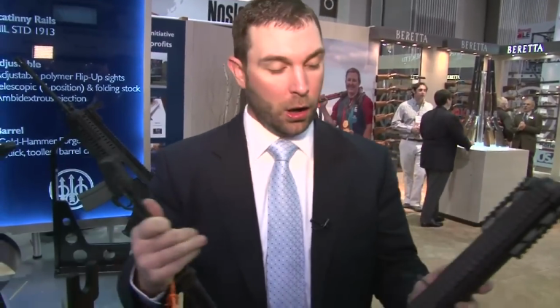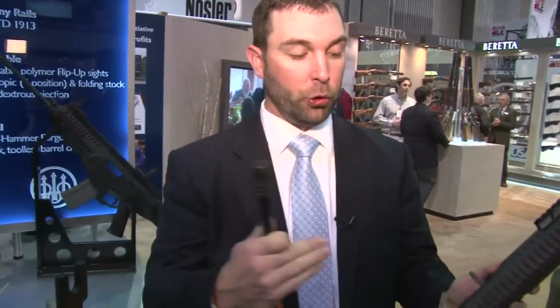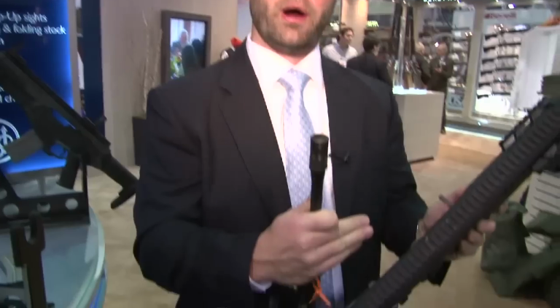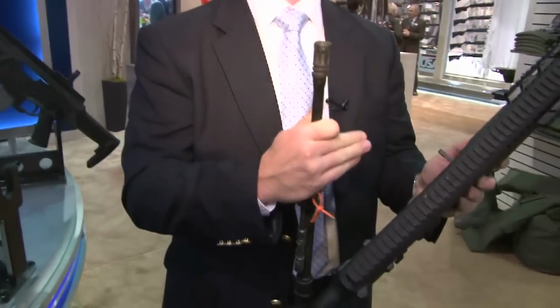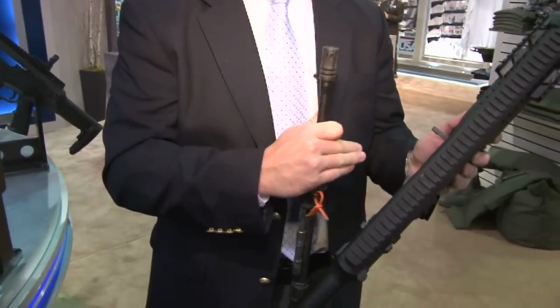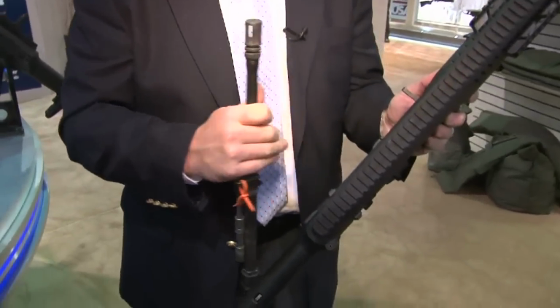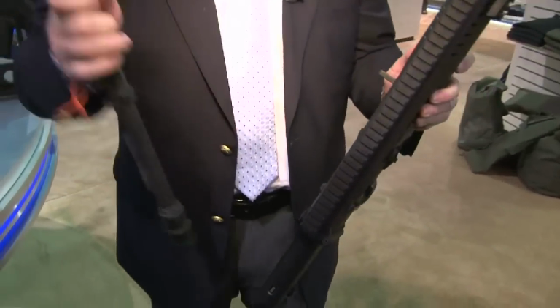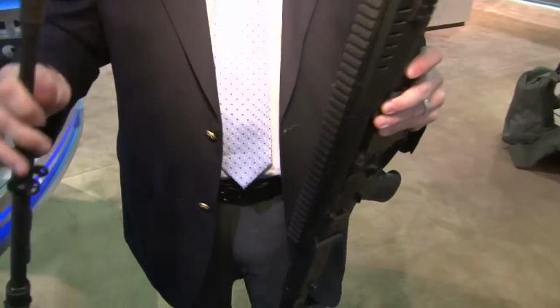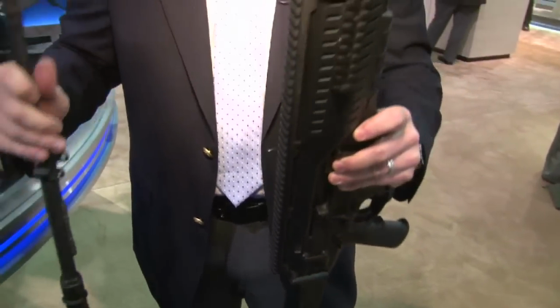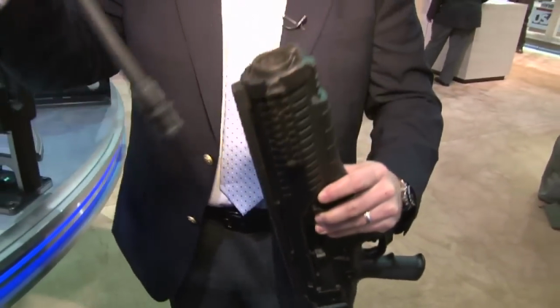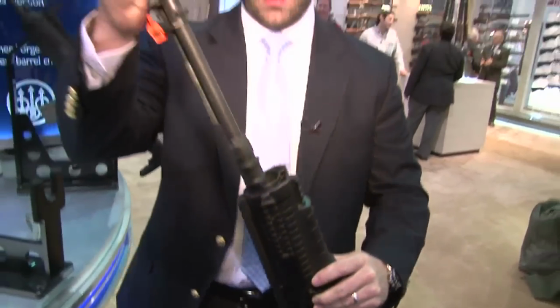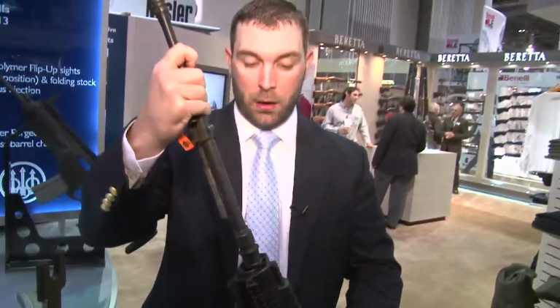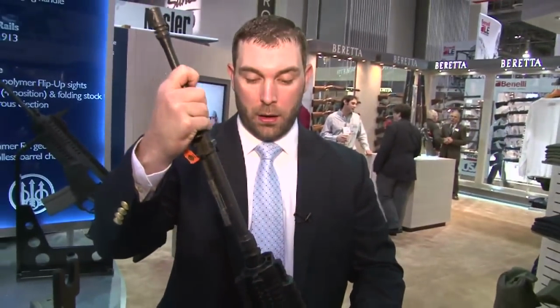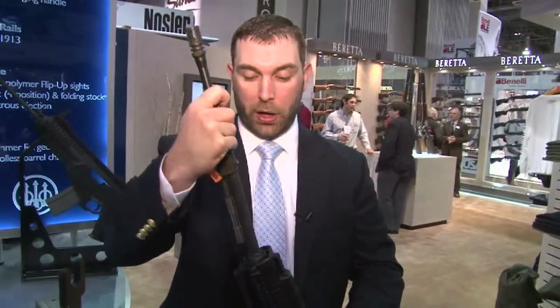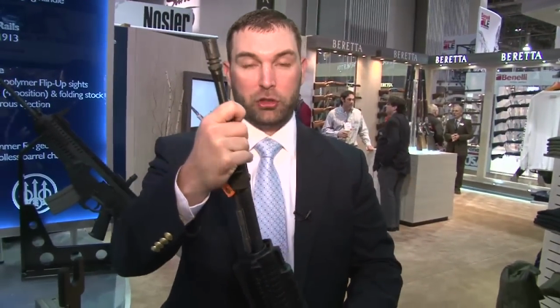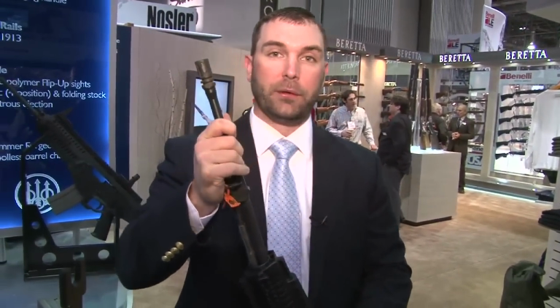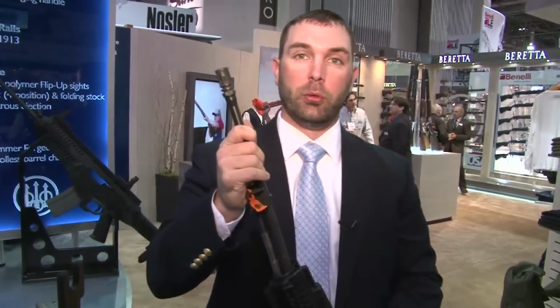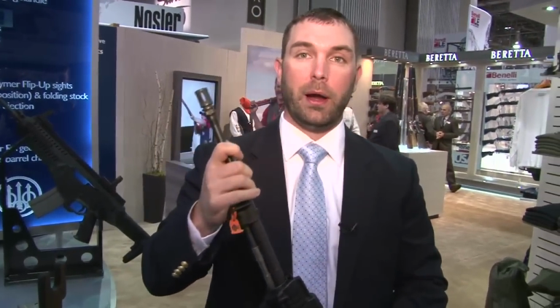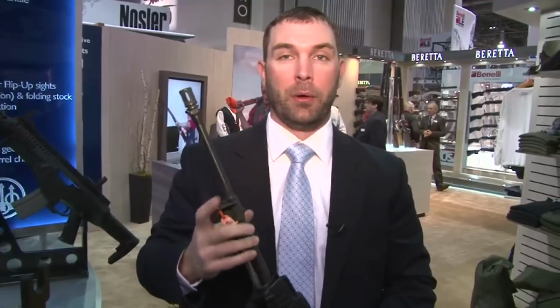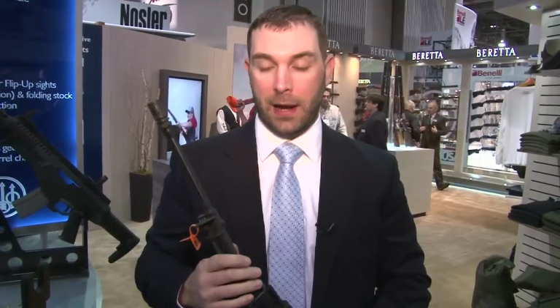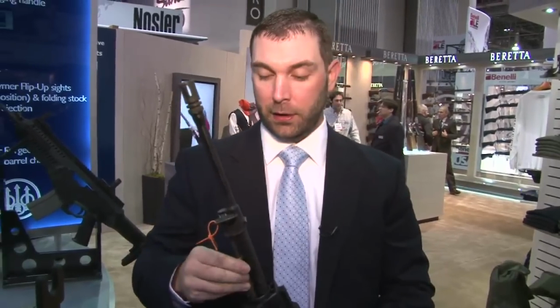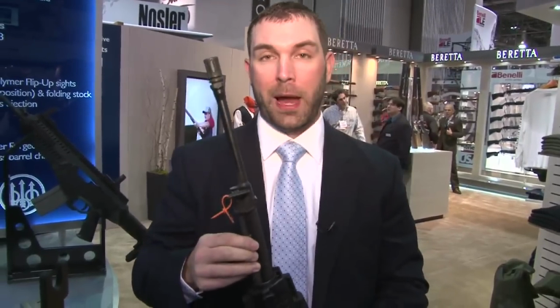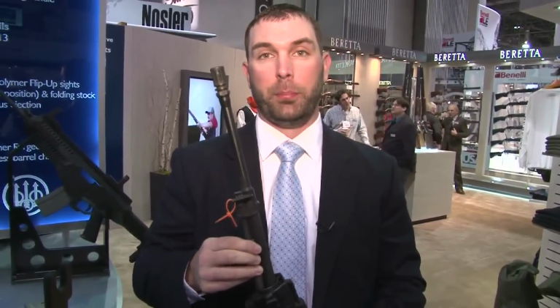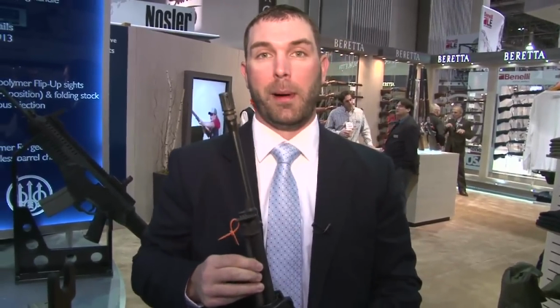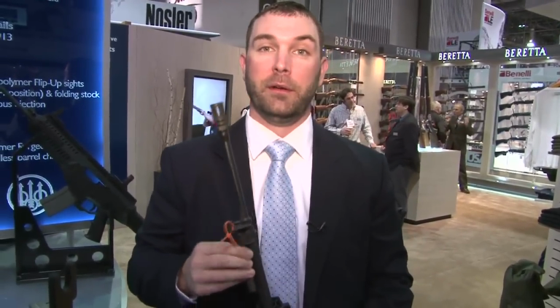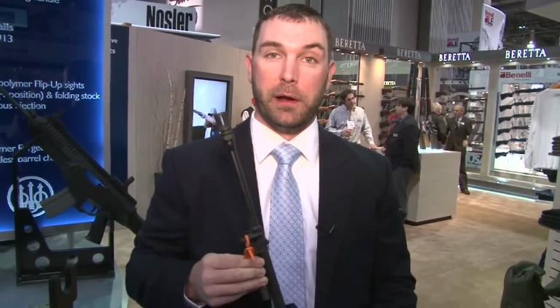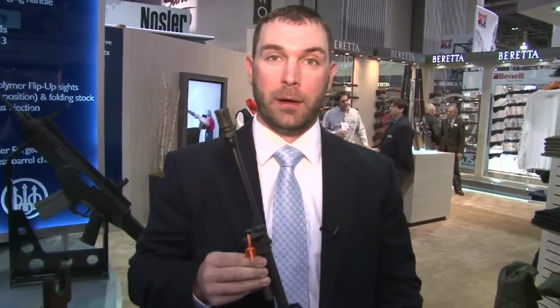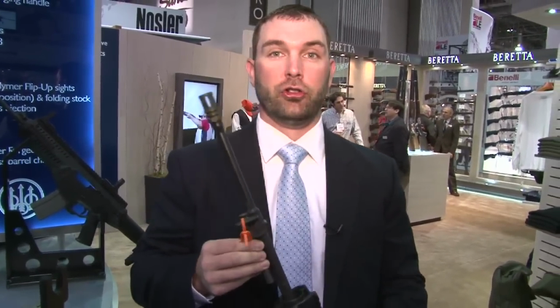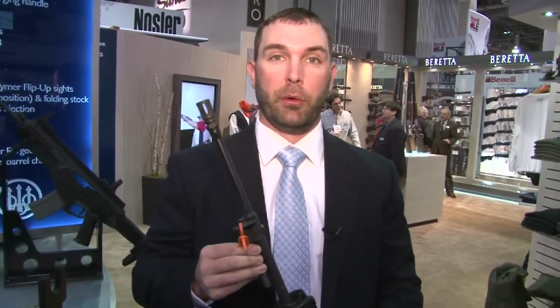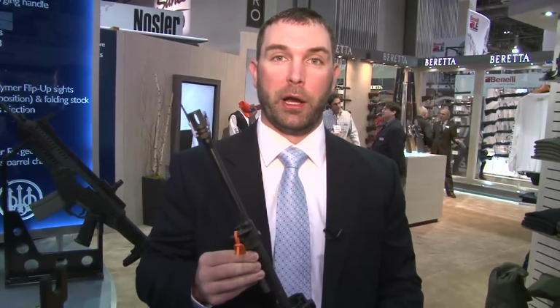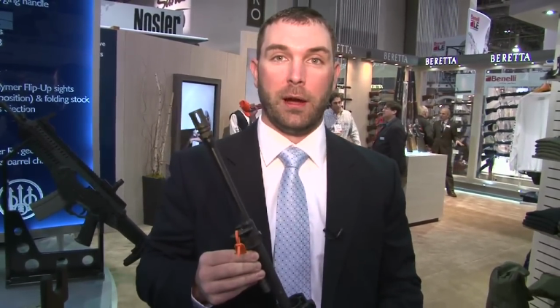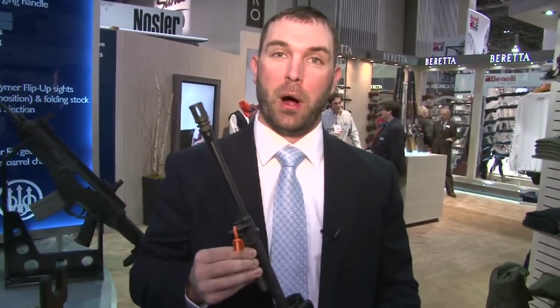Although those additional calibers will require a bolt and magazine change. This rifle should be shipping out to the consumer market in about 90 days with an MSRP of about $1,950. This is John Tamburro with Beretta USA. Thanks for watching.